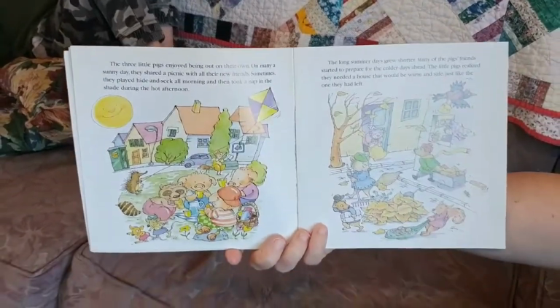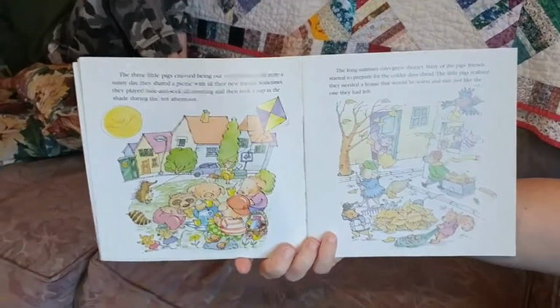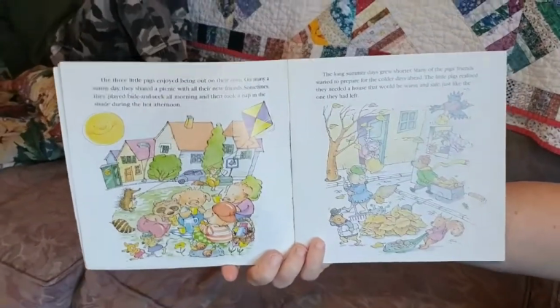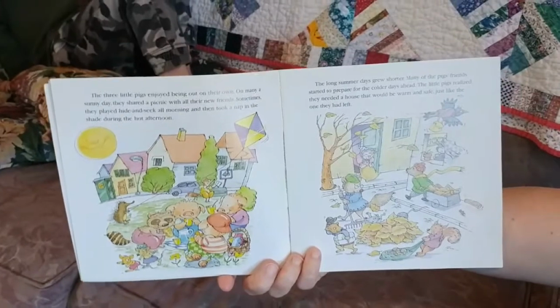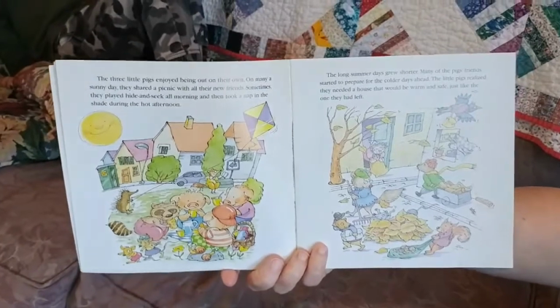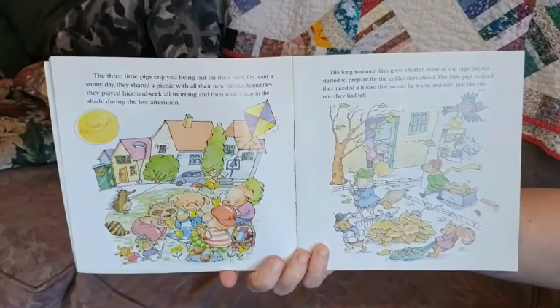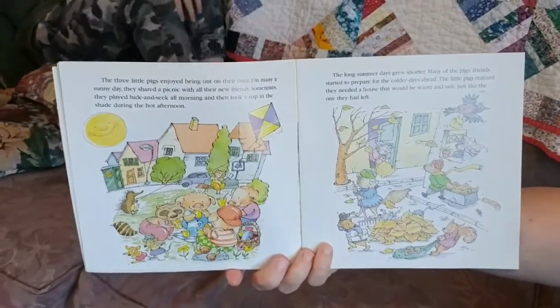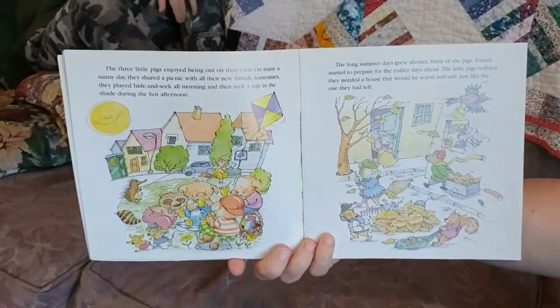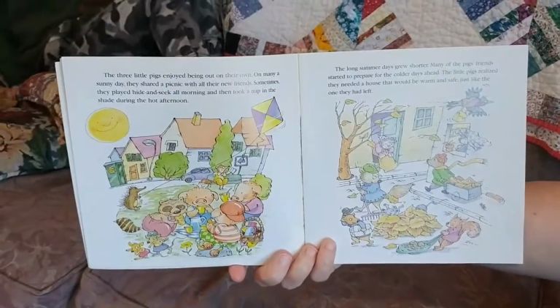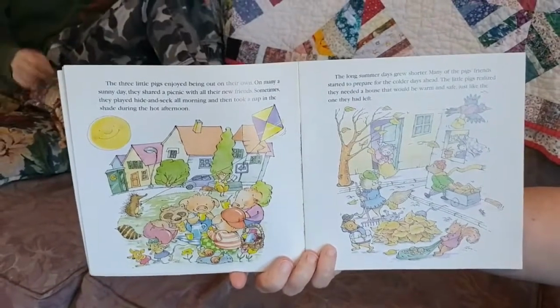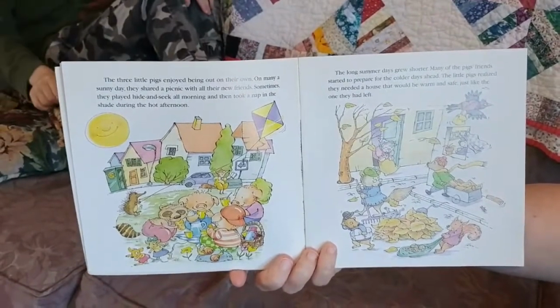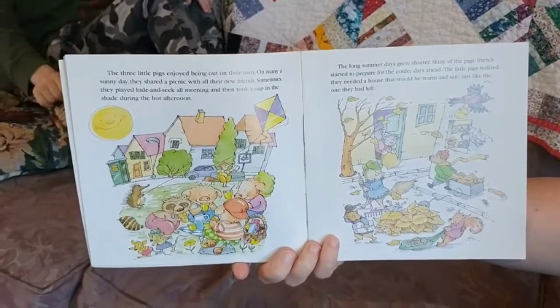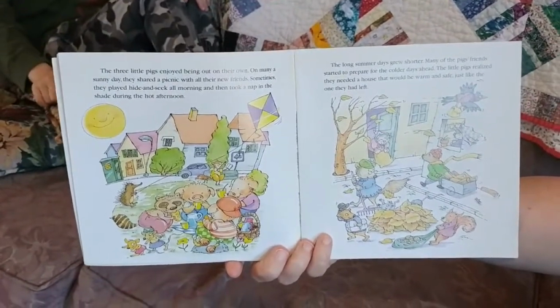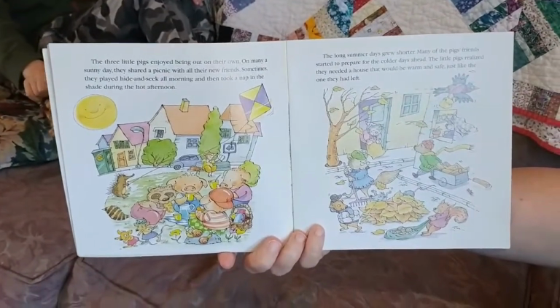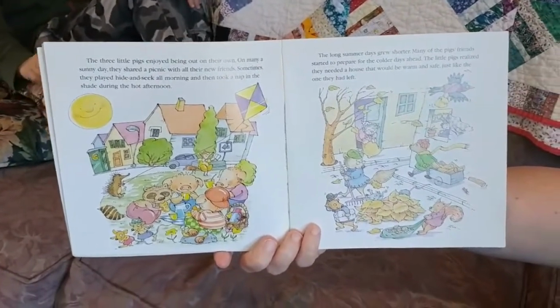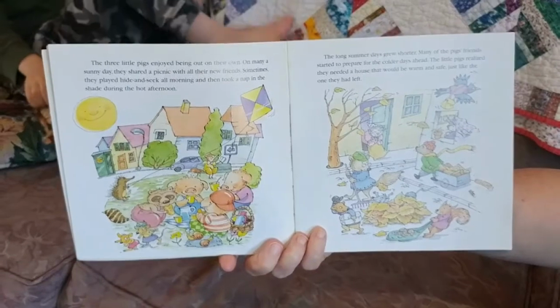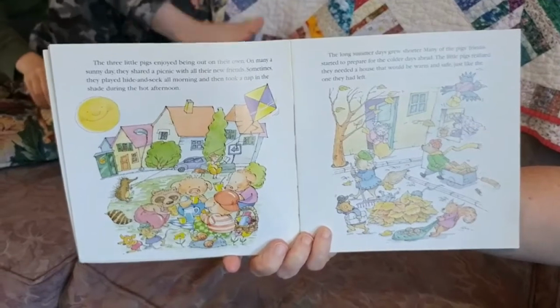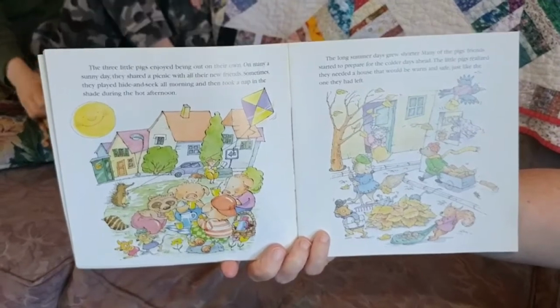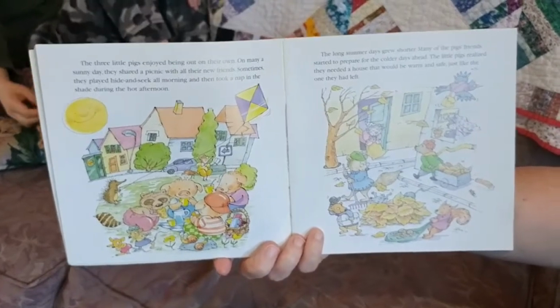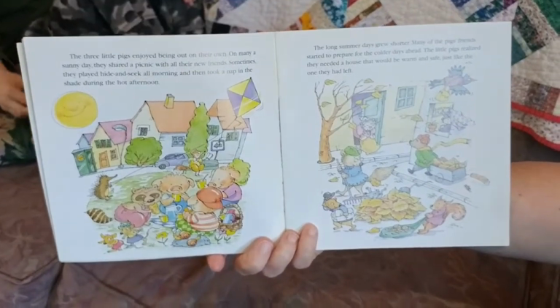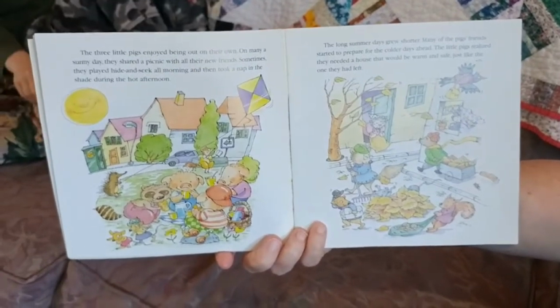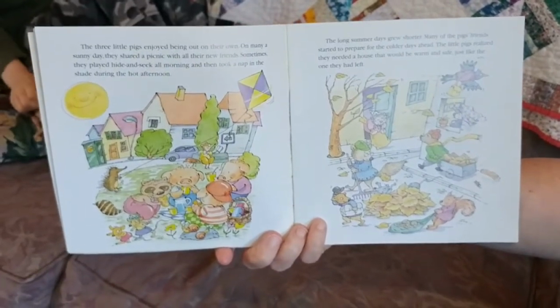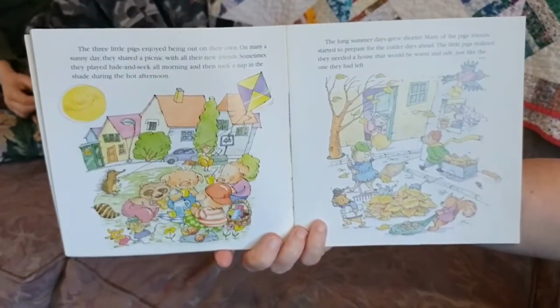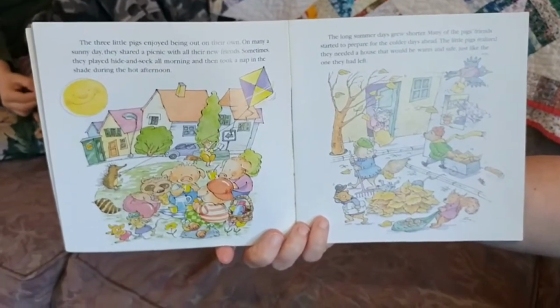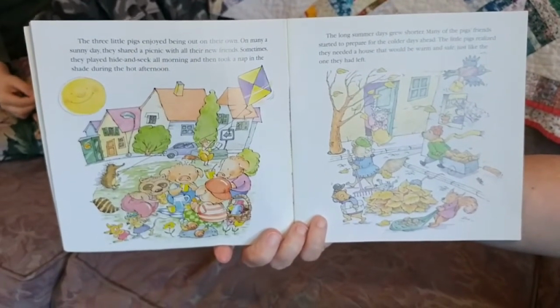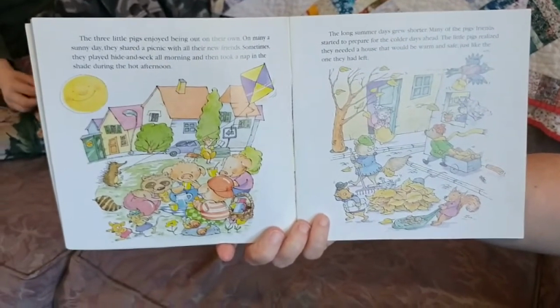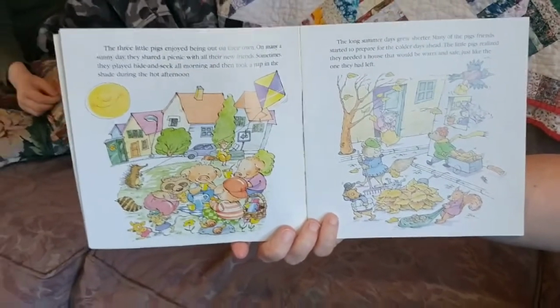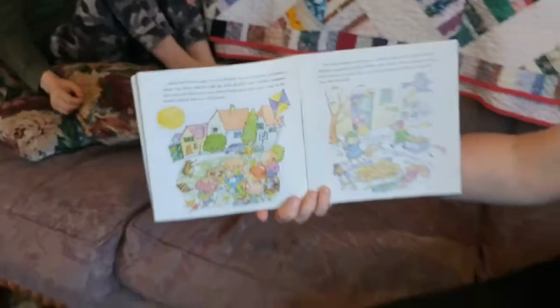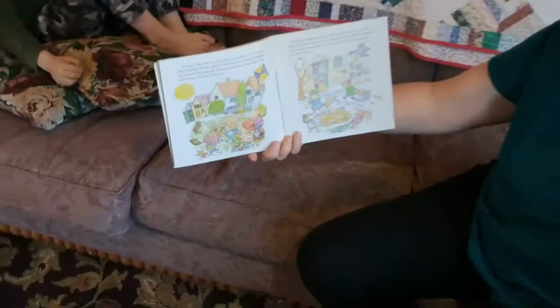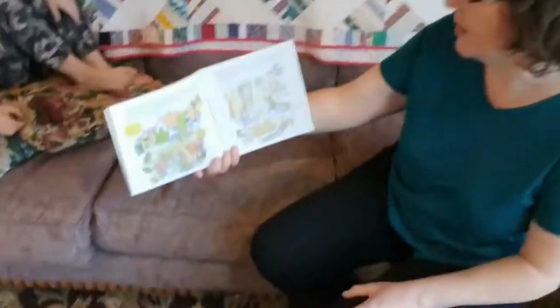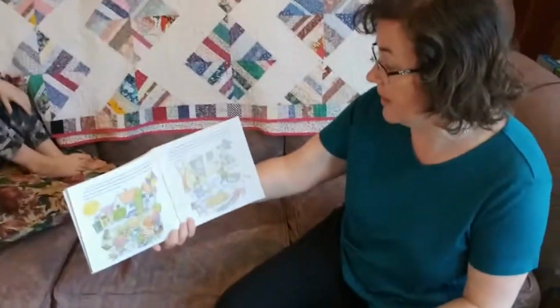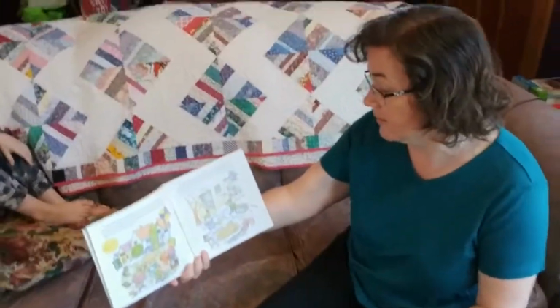Sometimes they played hide-and-seek in the morning and then took a nap in the shade during the hot afternoon. The long summer days grew shorter. Many of the pigs' friends started to prepare for the colder days ahead. The little pigs realized they needed a house that would be warm and safe, just like the one they had left.